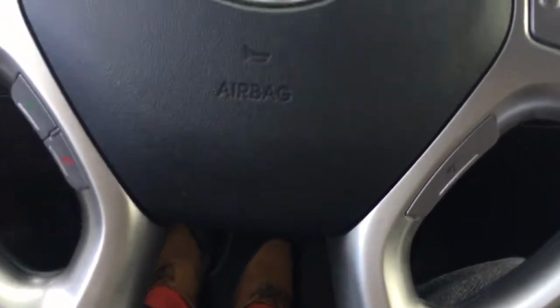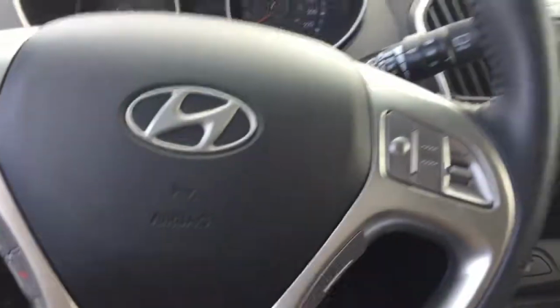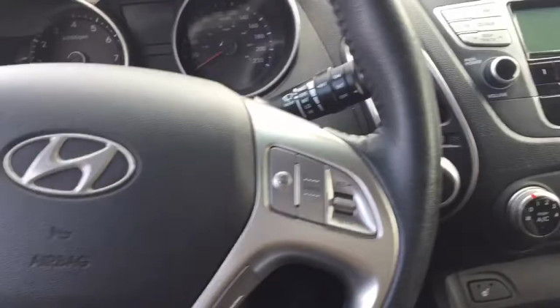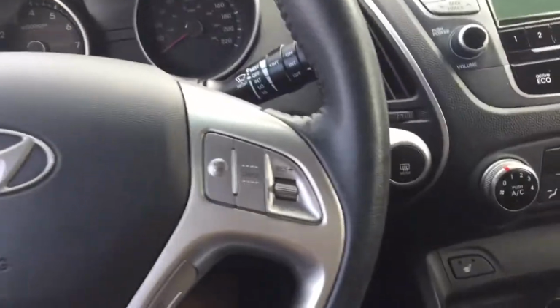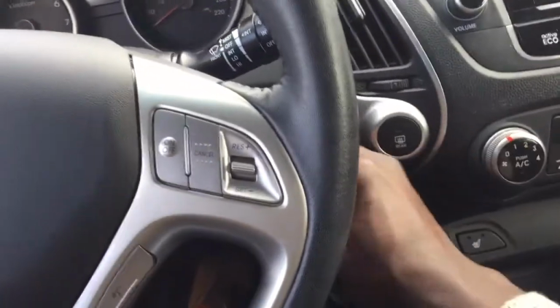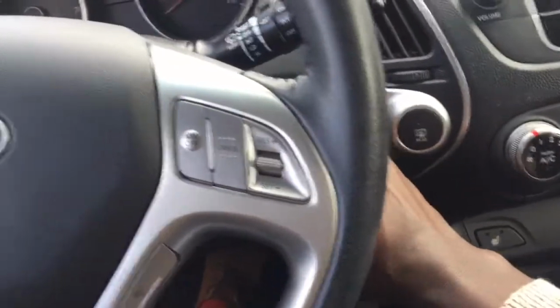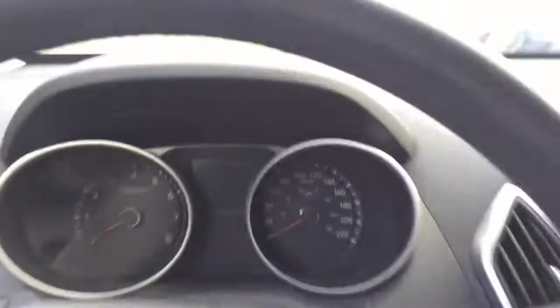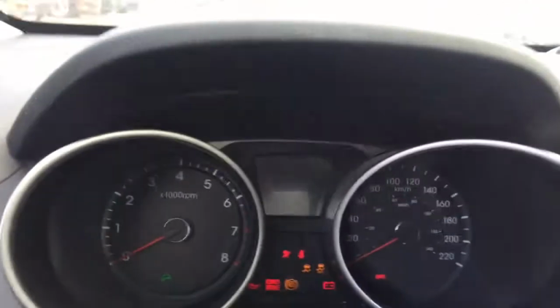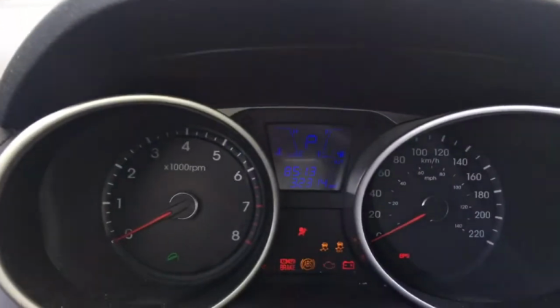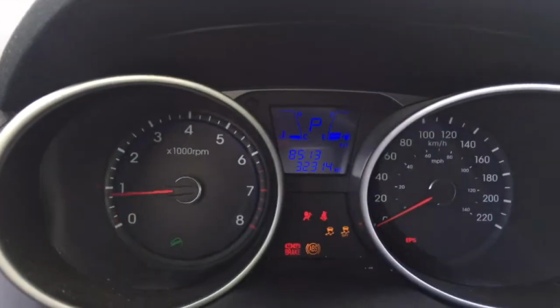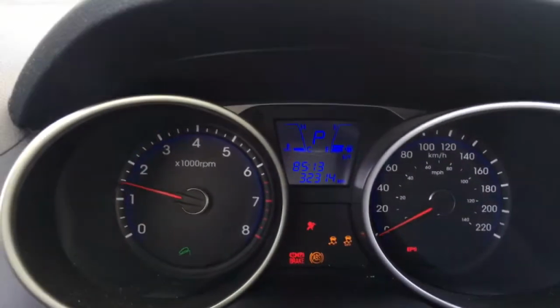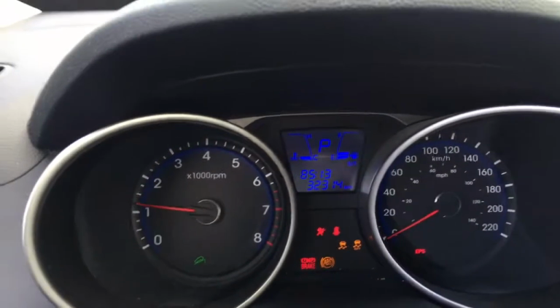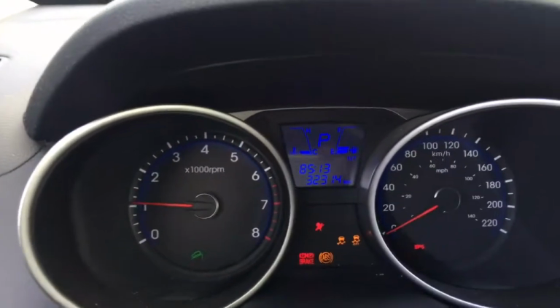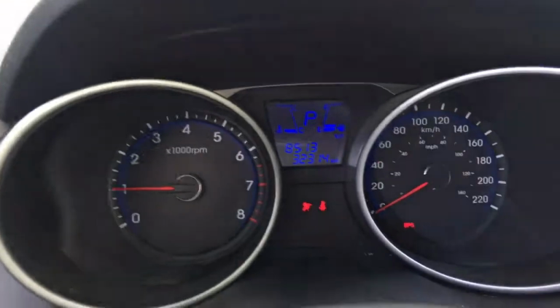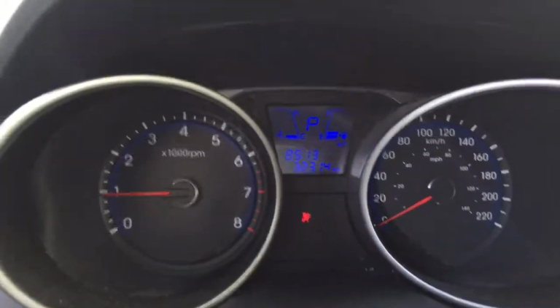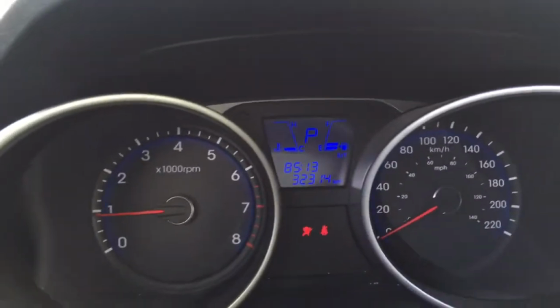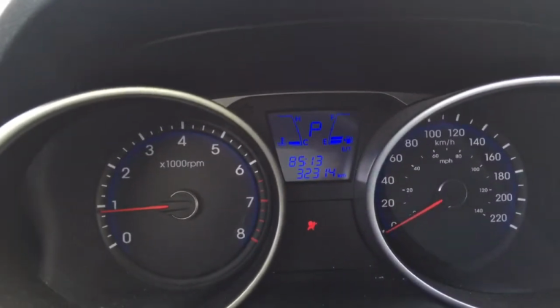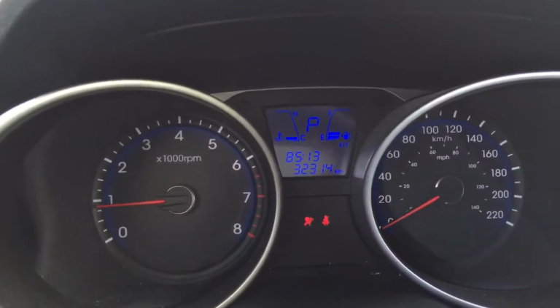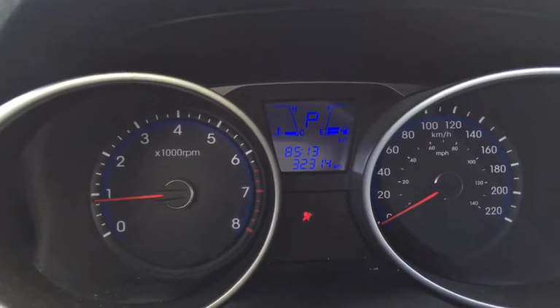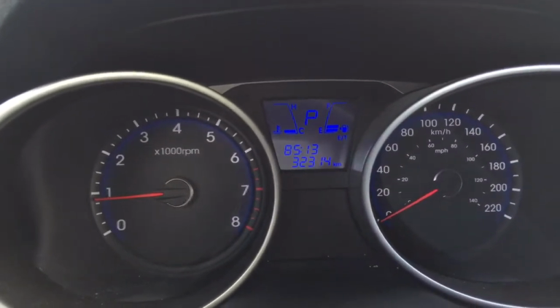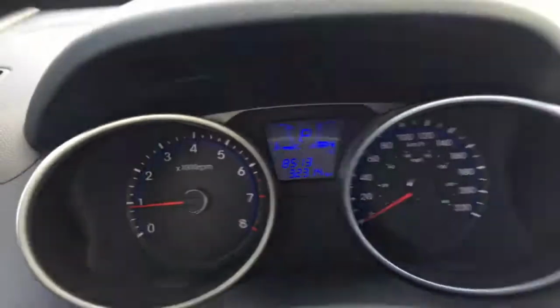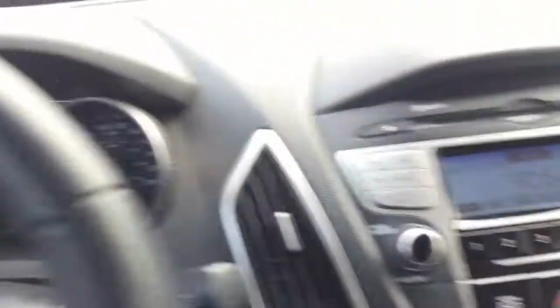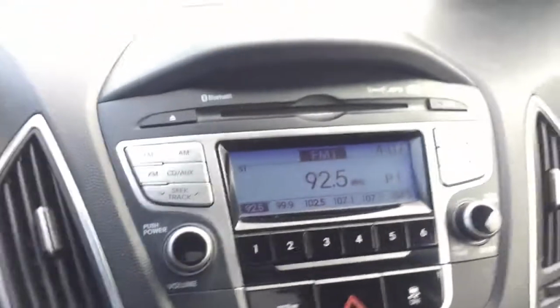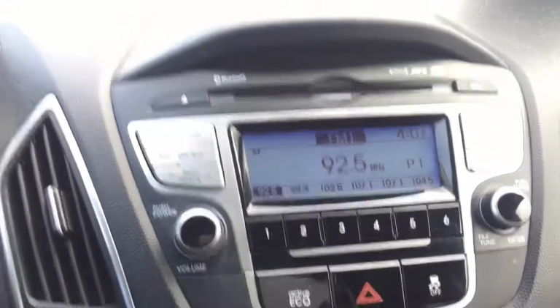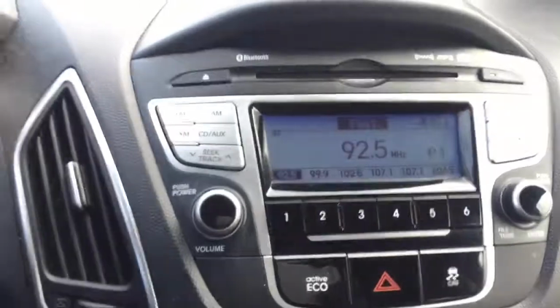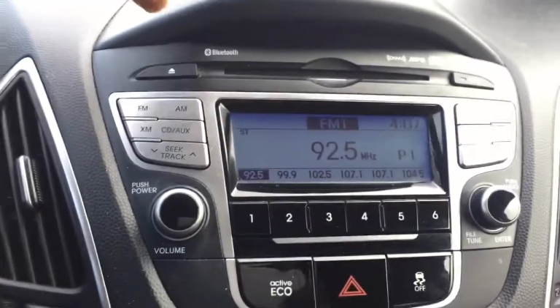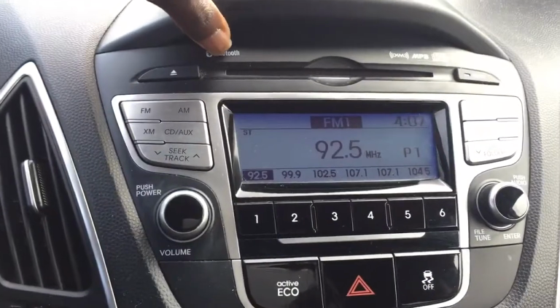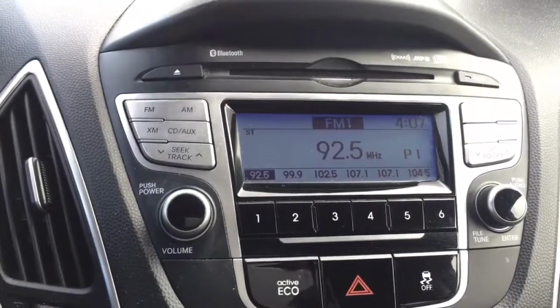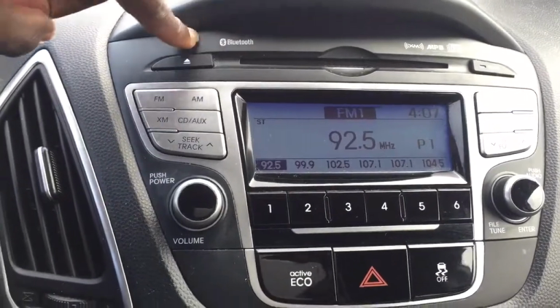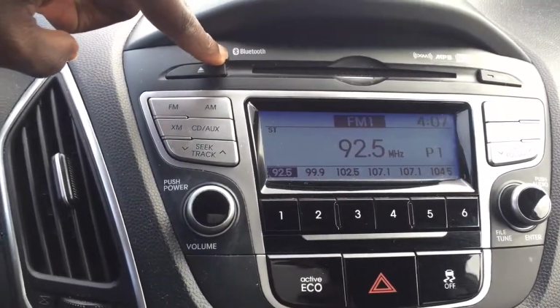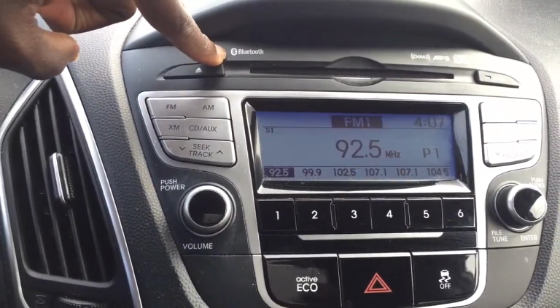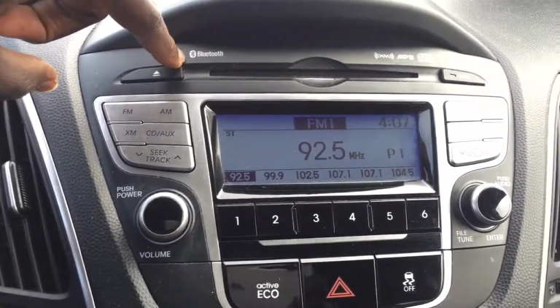I'm going to go ahead and start it up. Start it up as we take a look at our gauge cluster here. Very nice. Moving over to the center console, as promised you do have that Bluetooth symbol here.